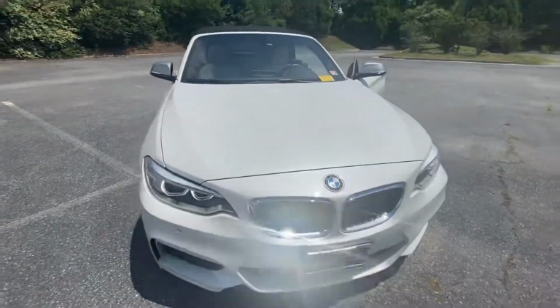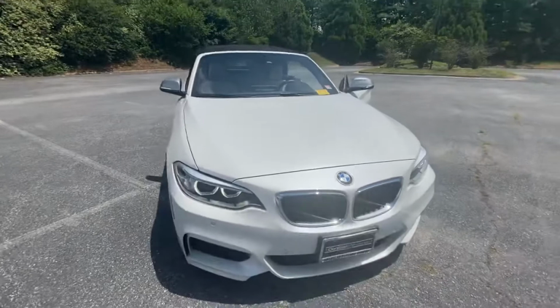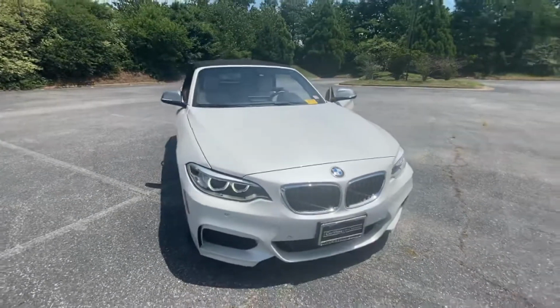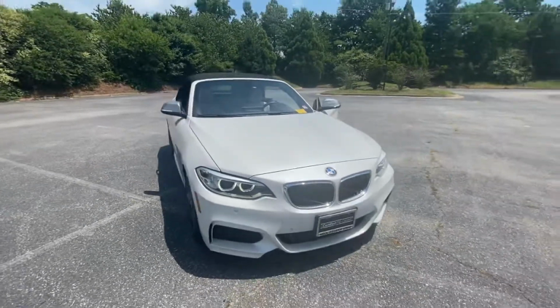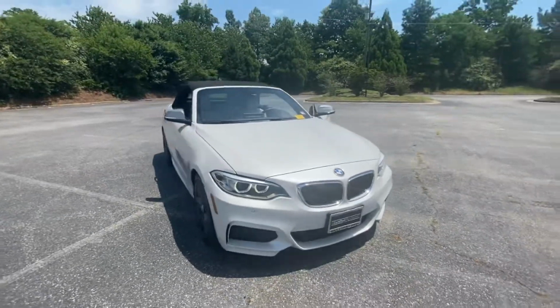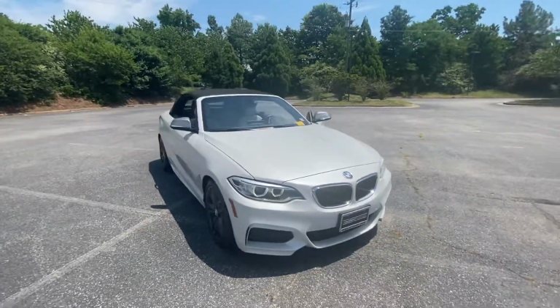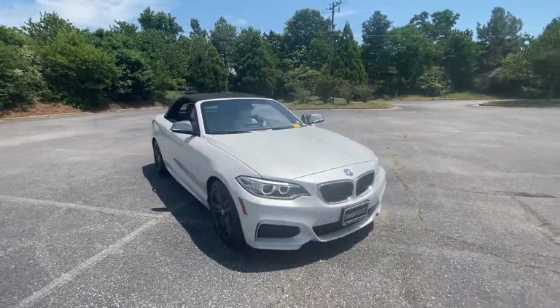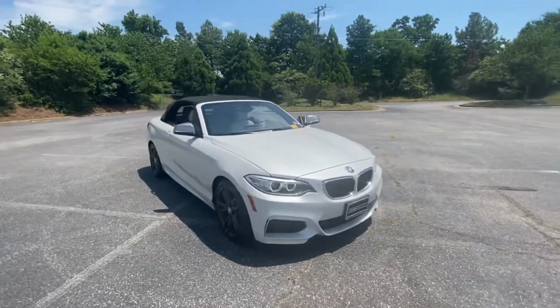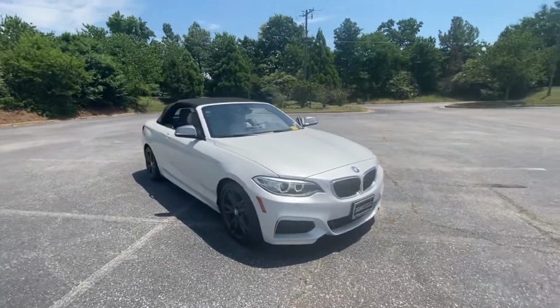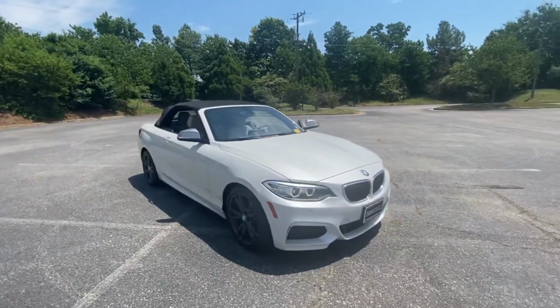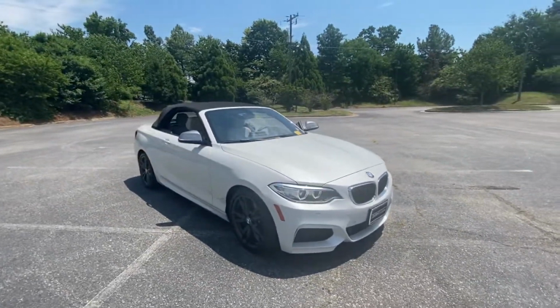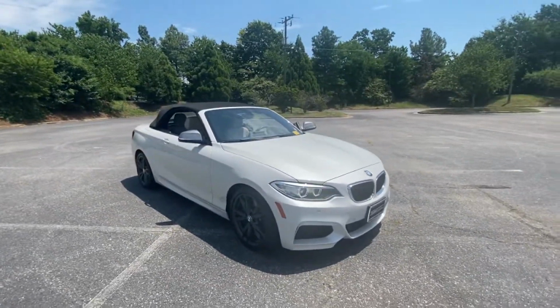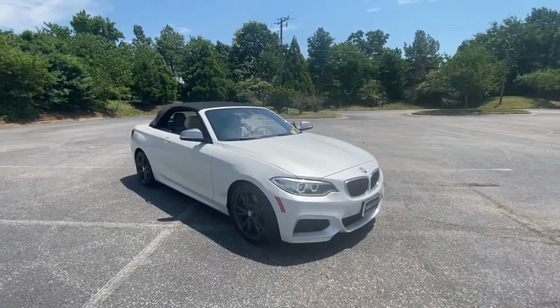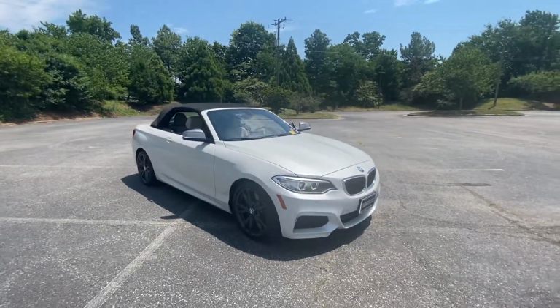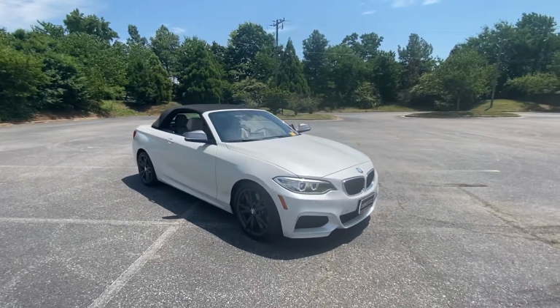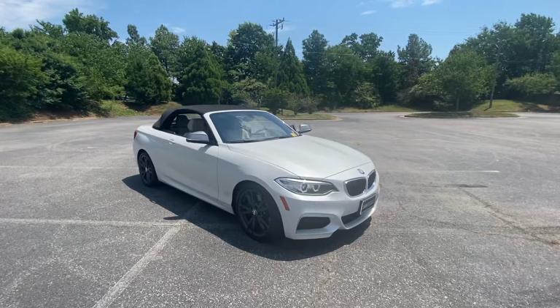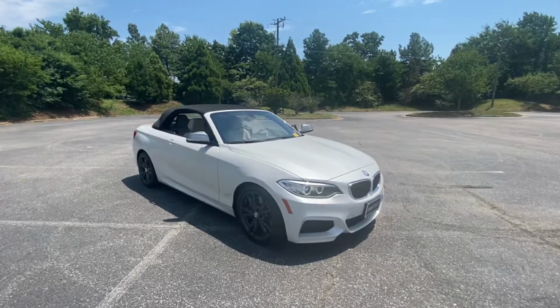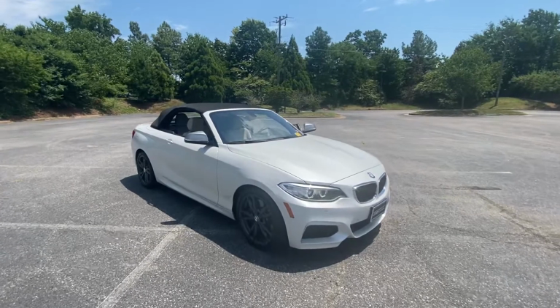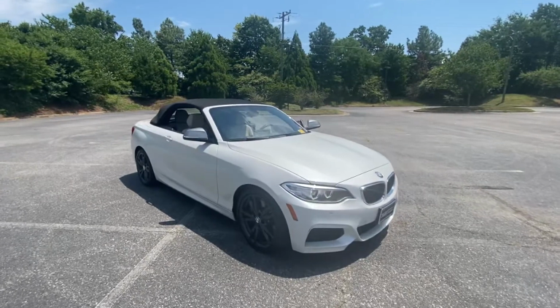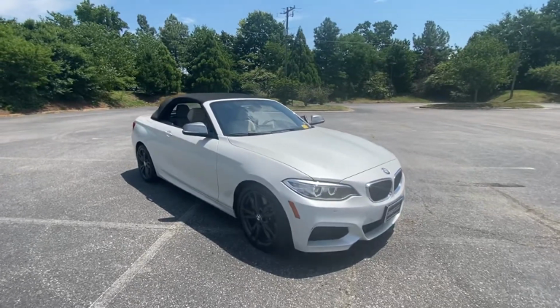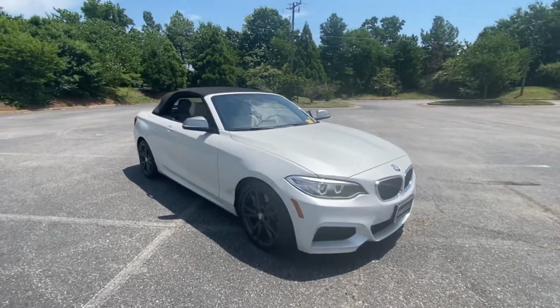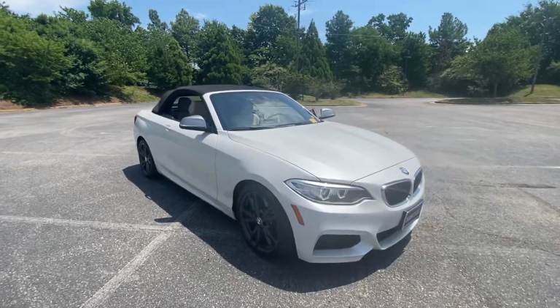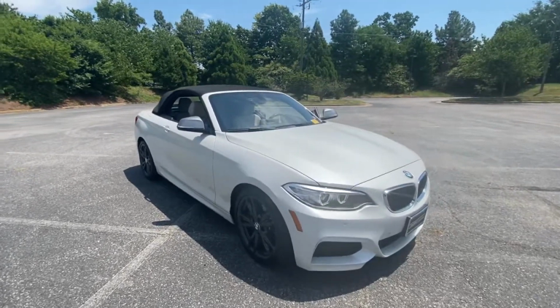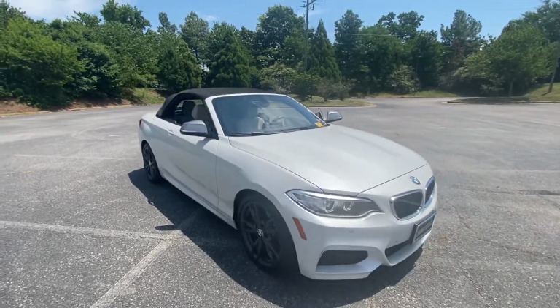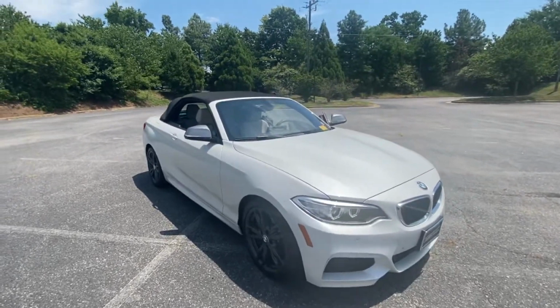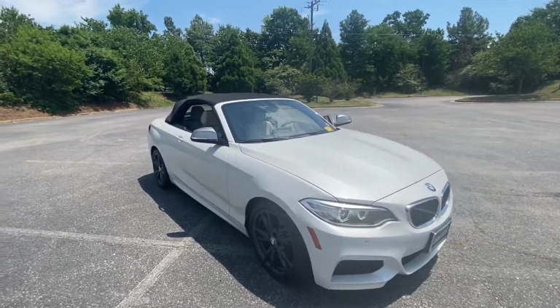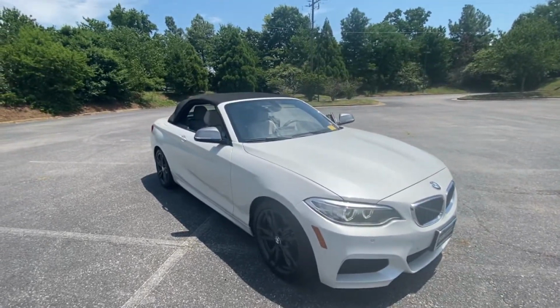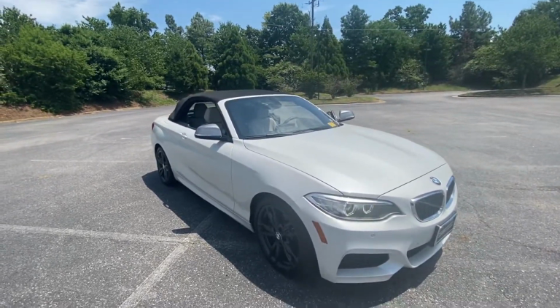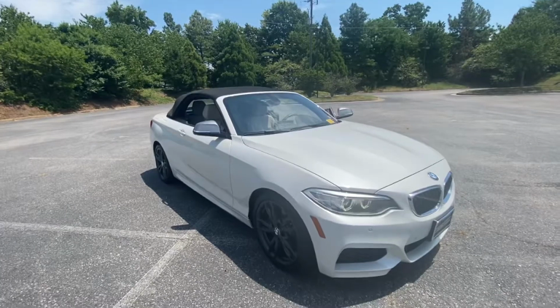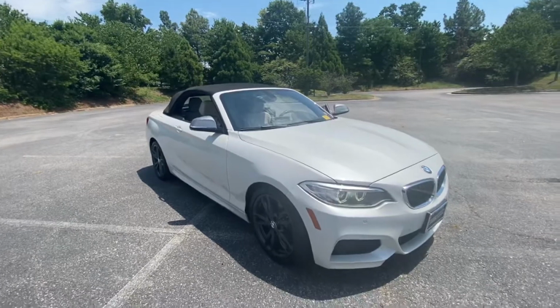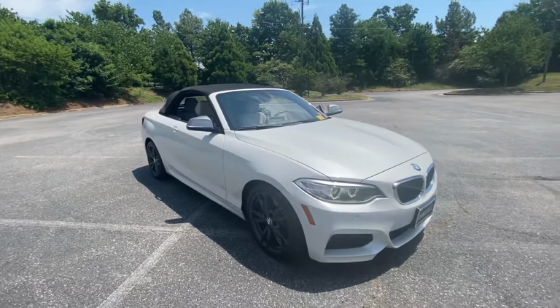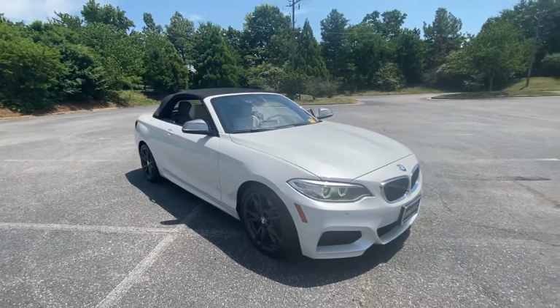This car is available at 8710 West Broad Street, Richmond, Virginia 23294. If you have any questions, visit our website at richmond-bmw.com. Thanks for watching.